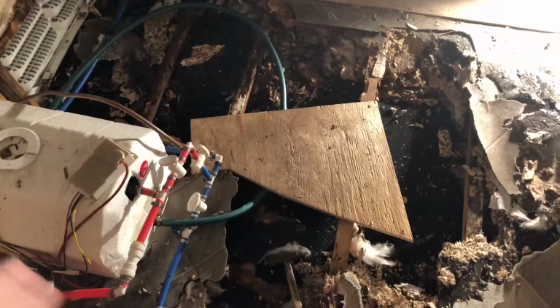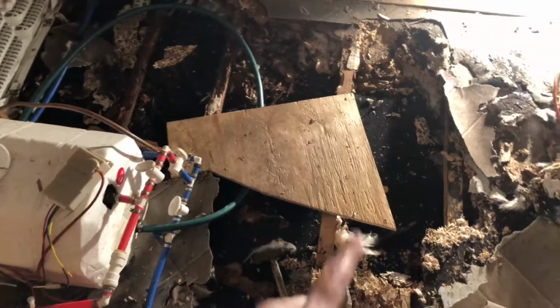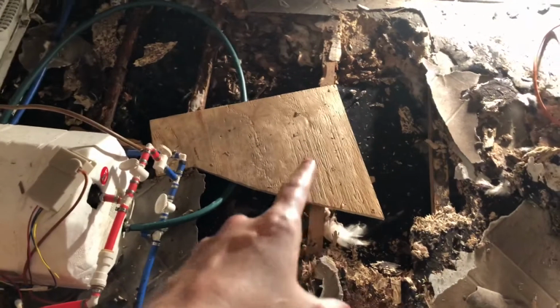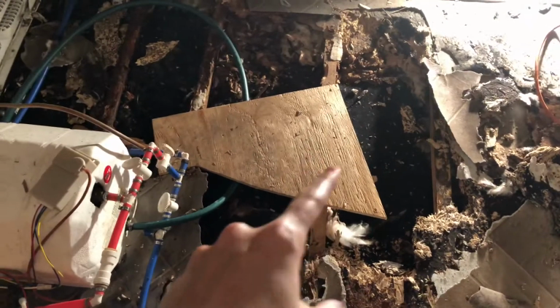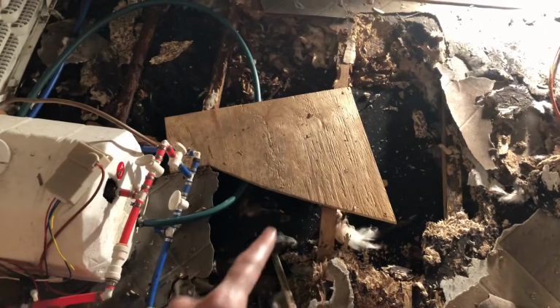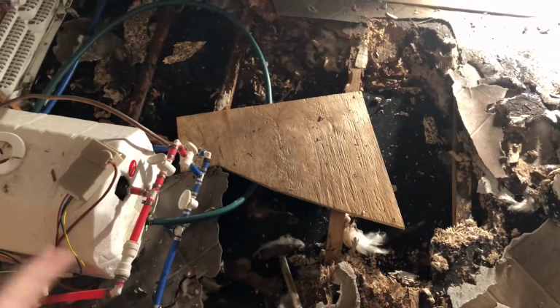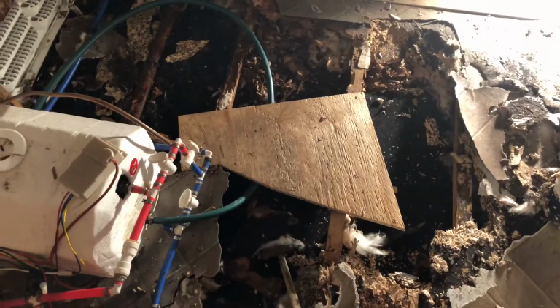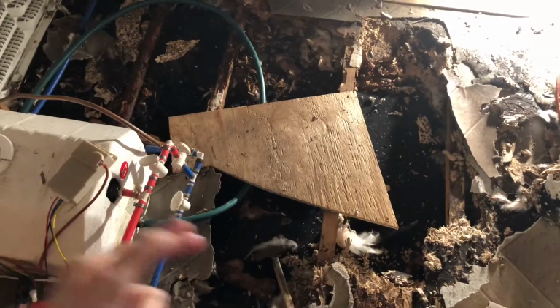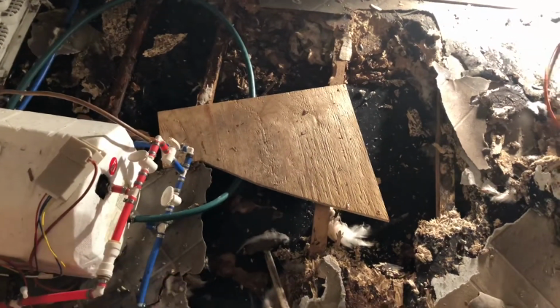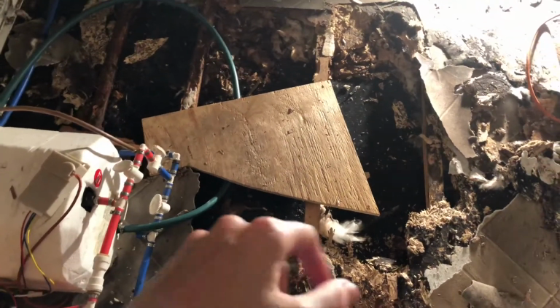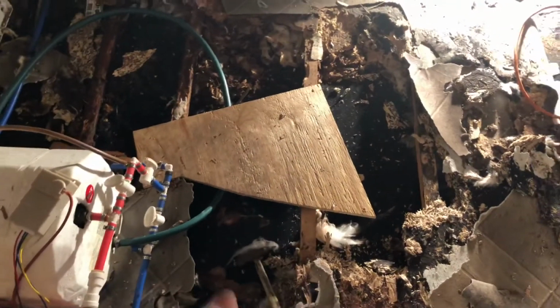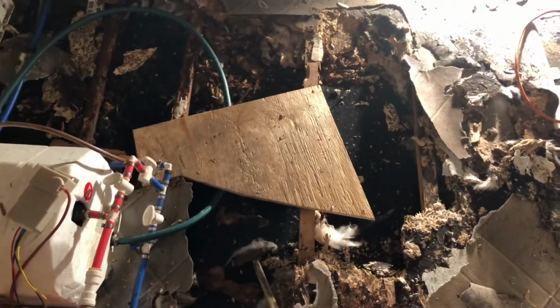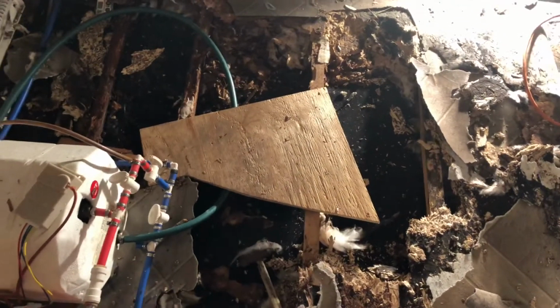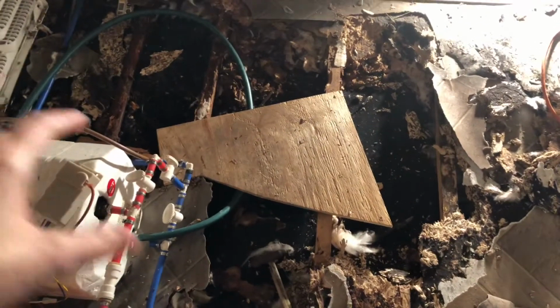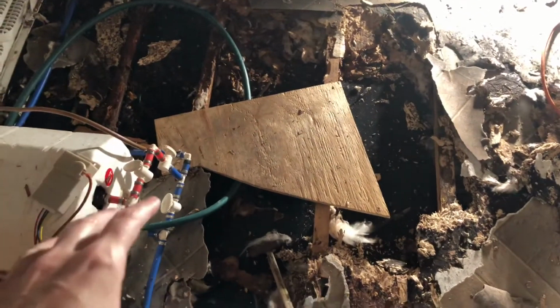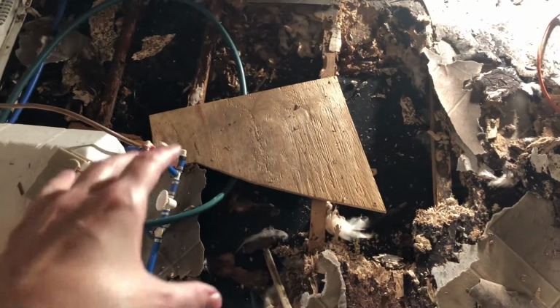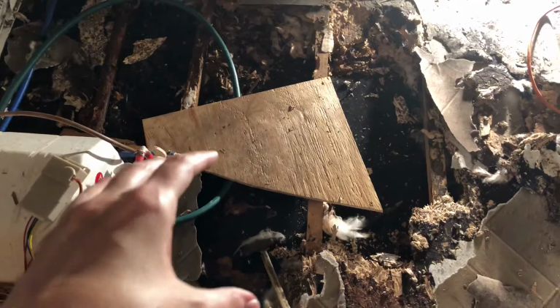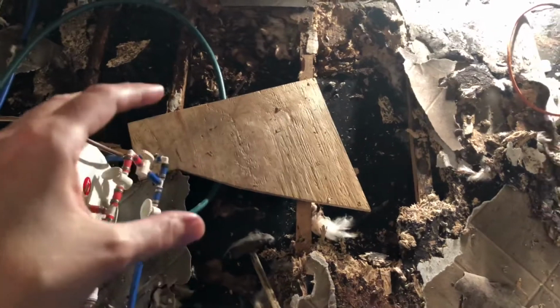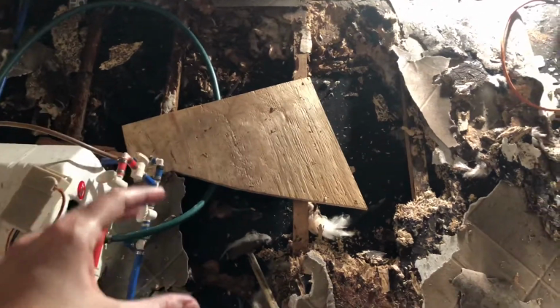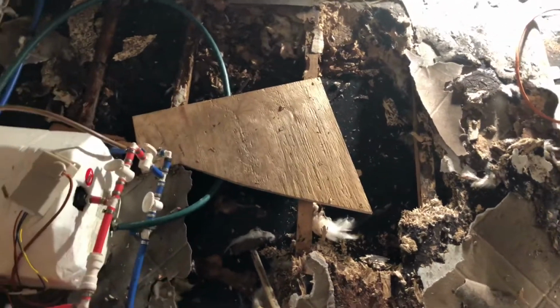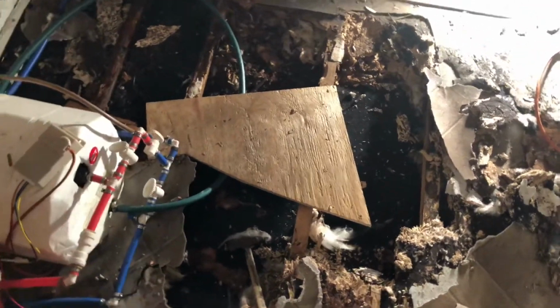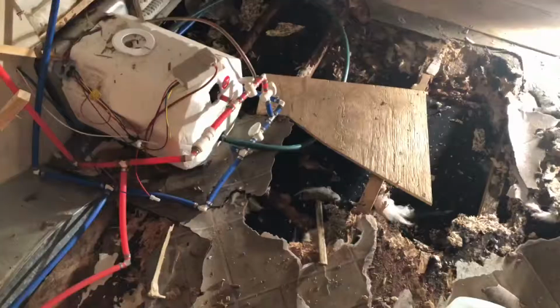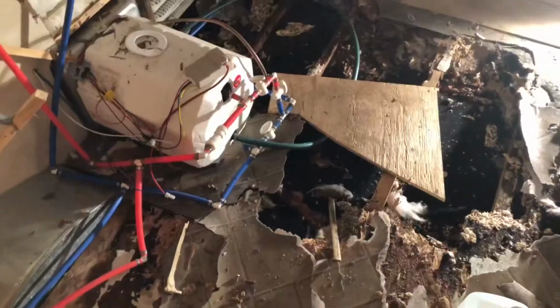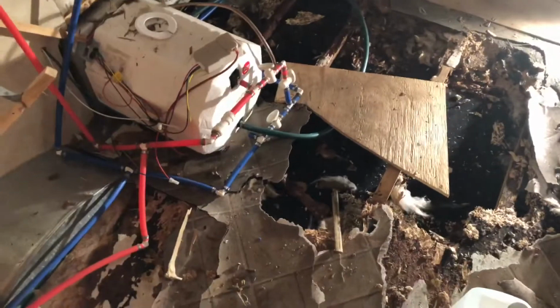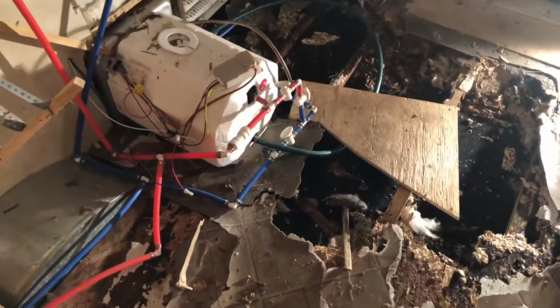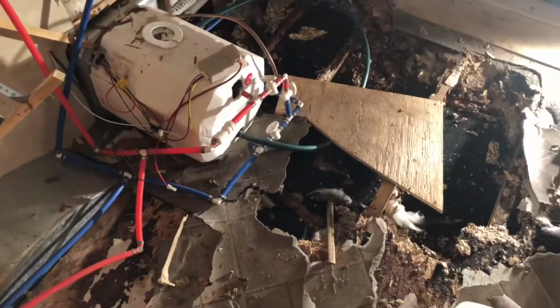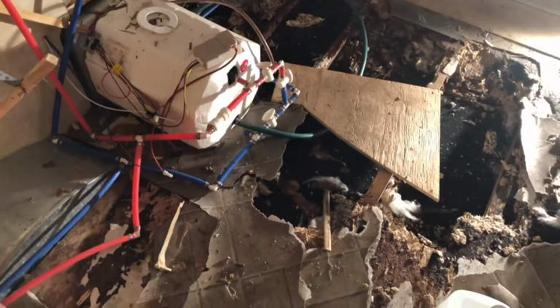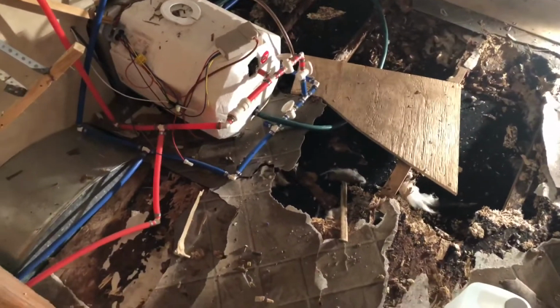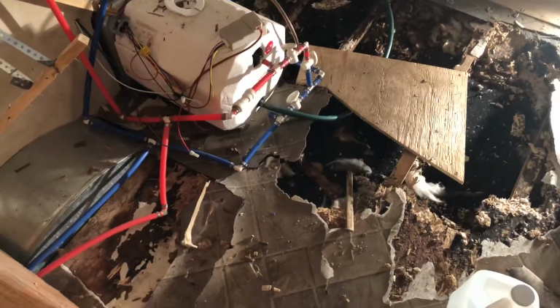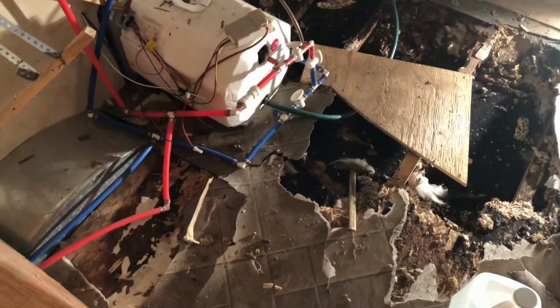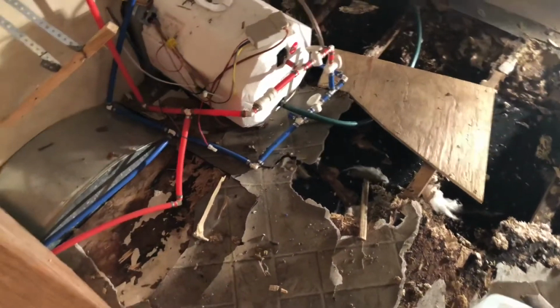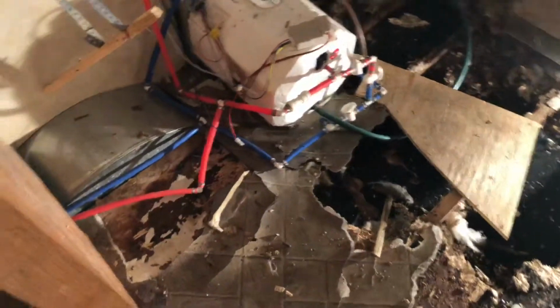So we ripped up more of the floor, got the shop vac in here, got the water out, and I've had the fans running on it all day long. But we did make some progress today.